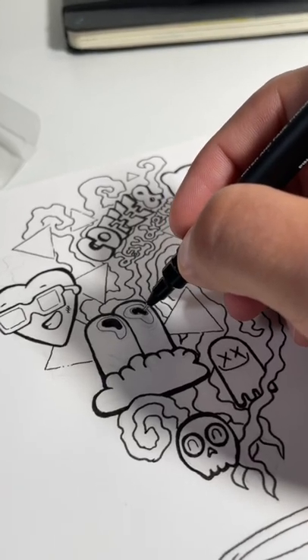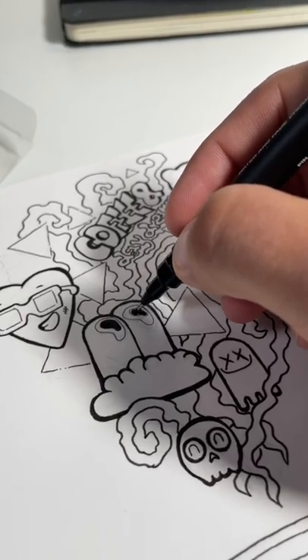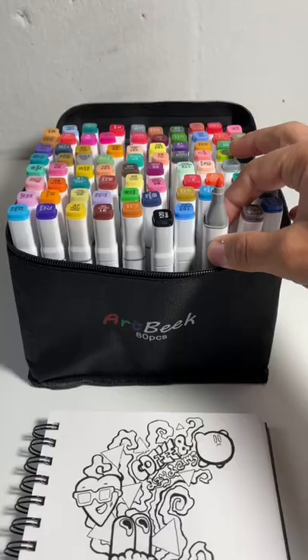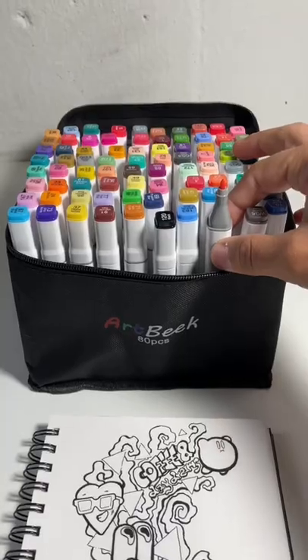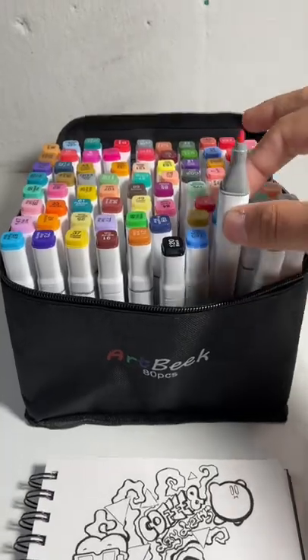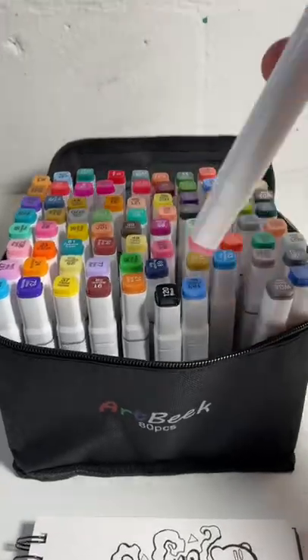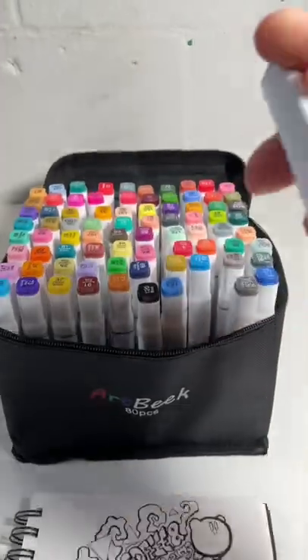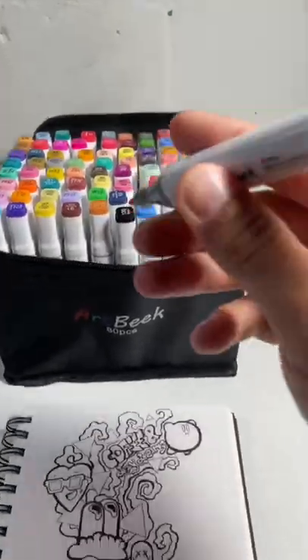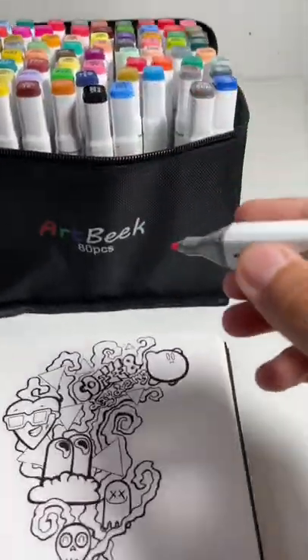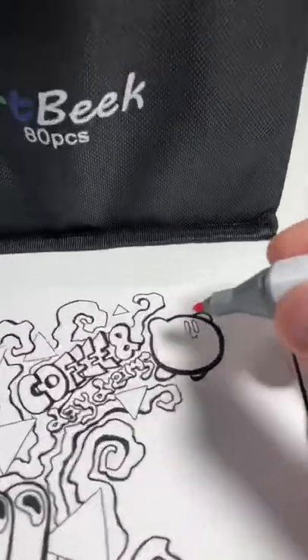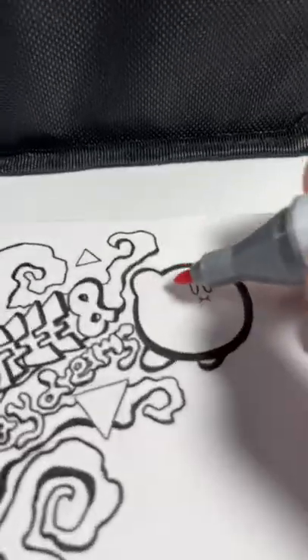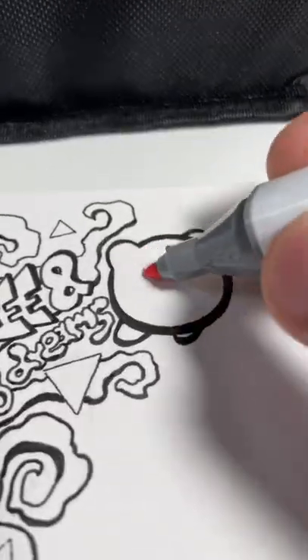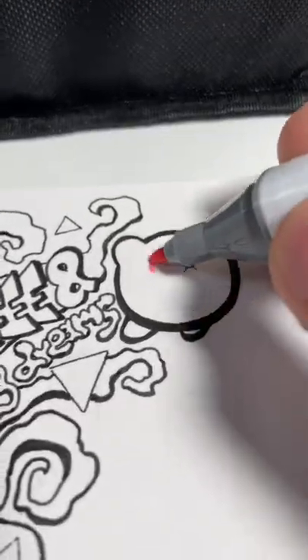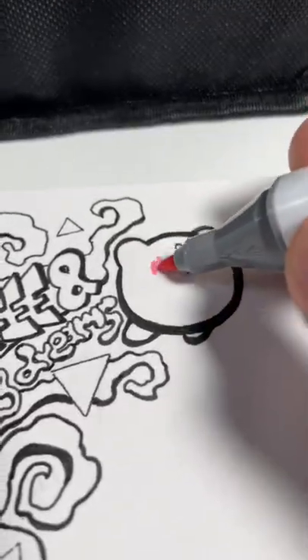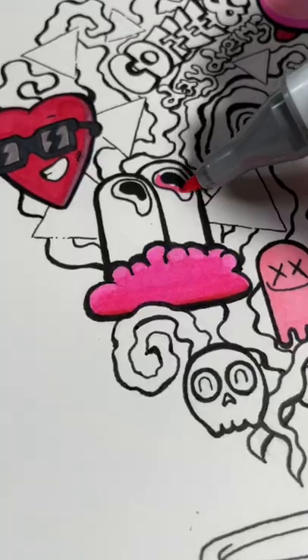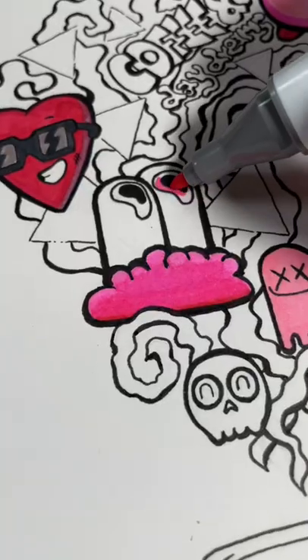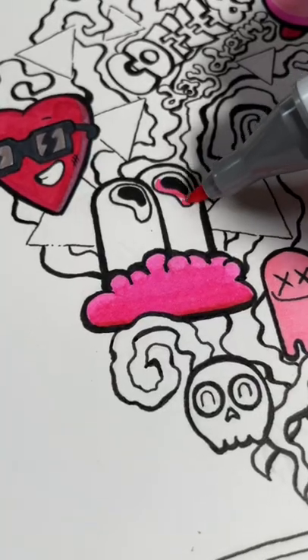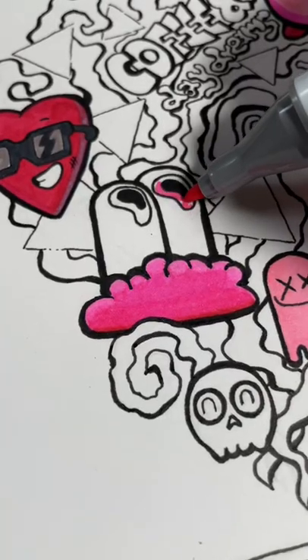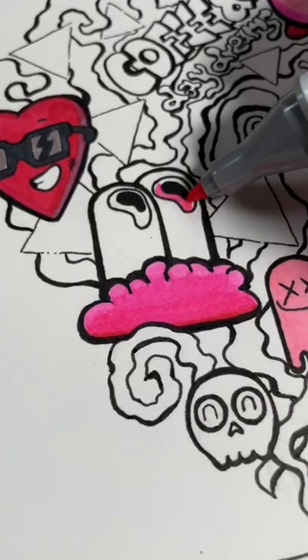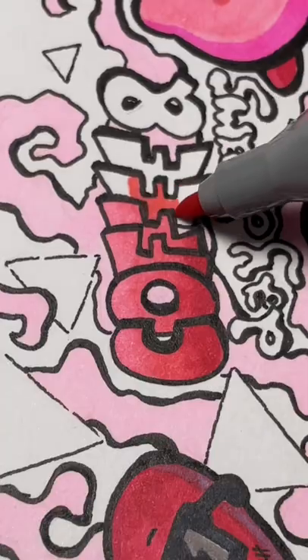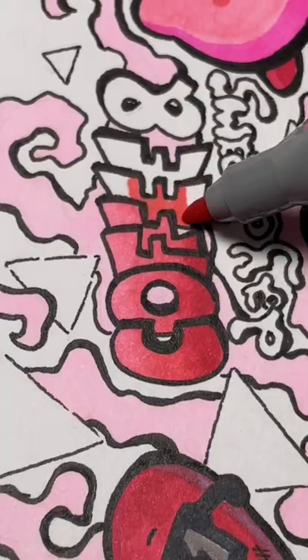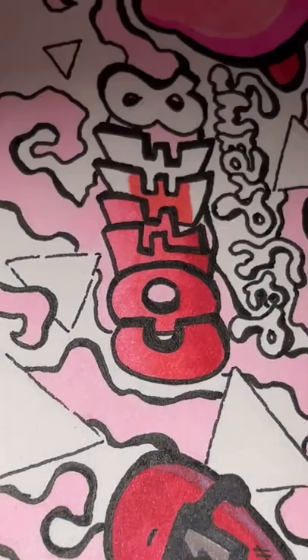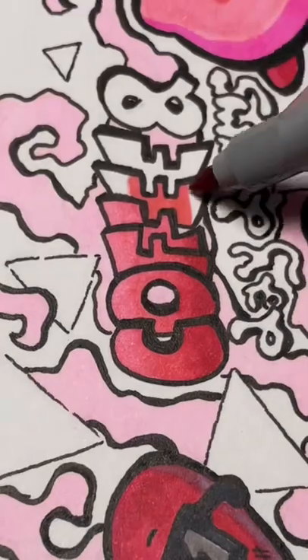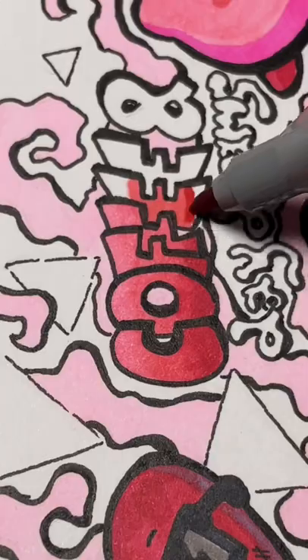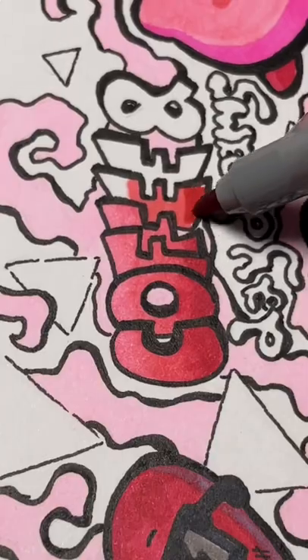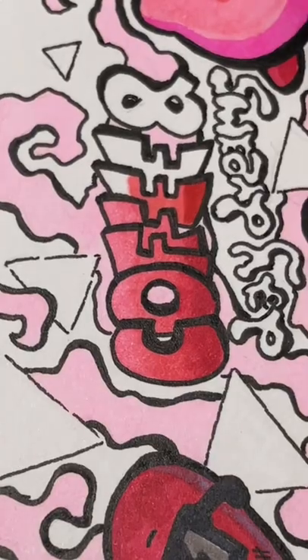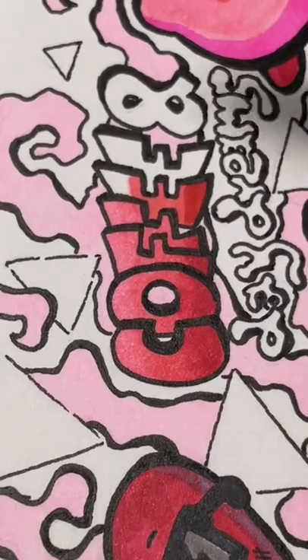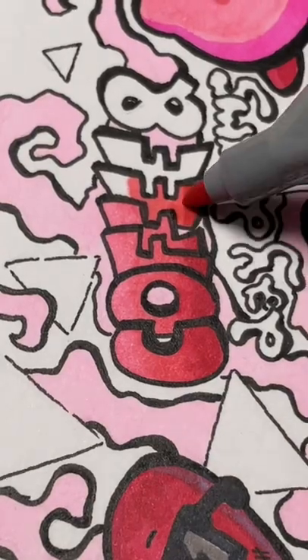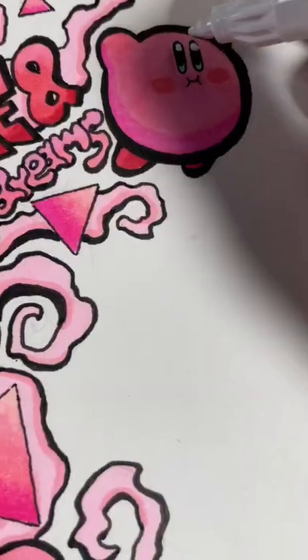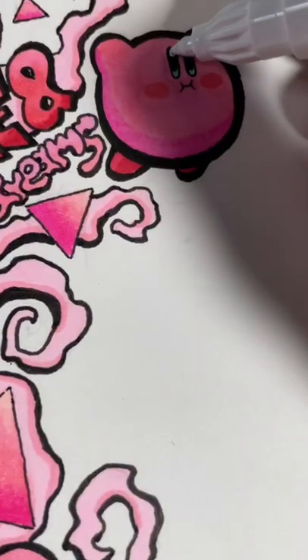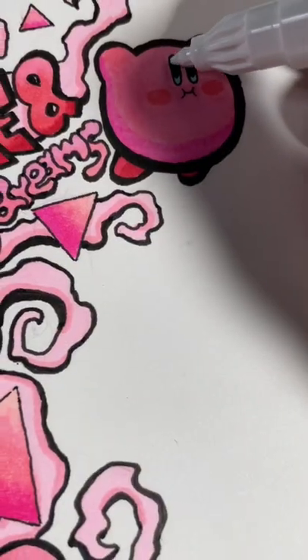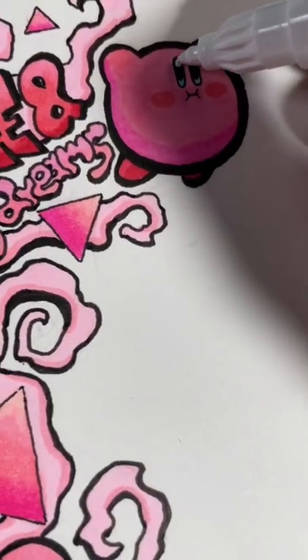This box has a lot of pinks, so I'm going to go with a pink theme. I'm really happy with the color options — I even tried out a good bit of blending, which you can see here, using three different colors.